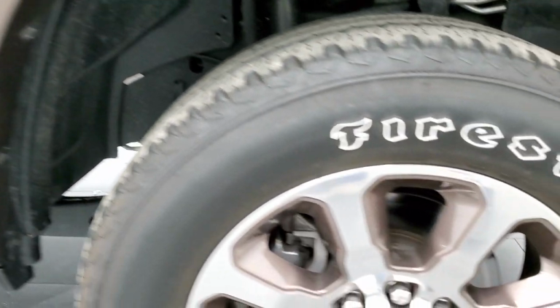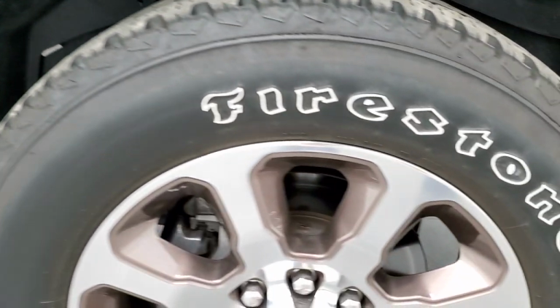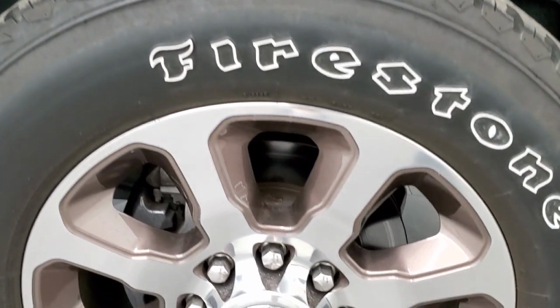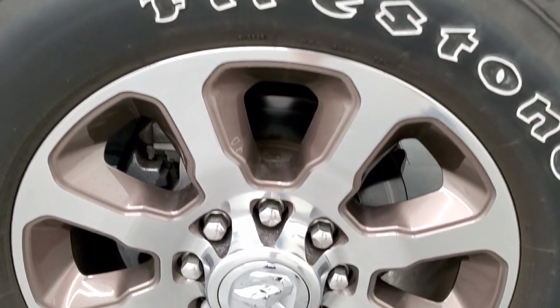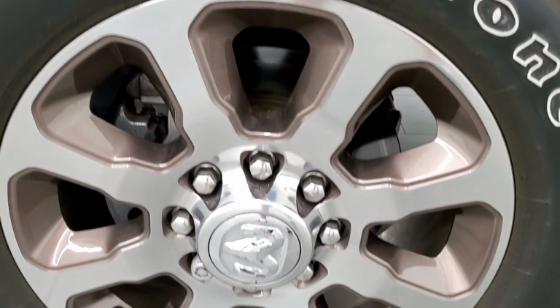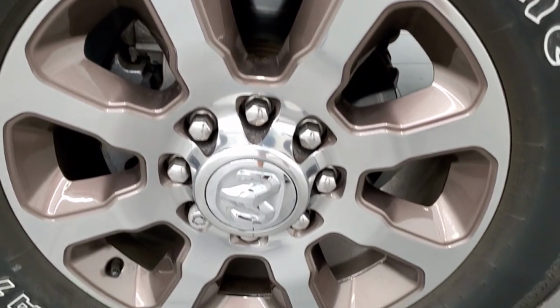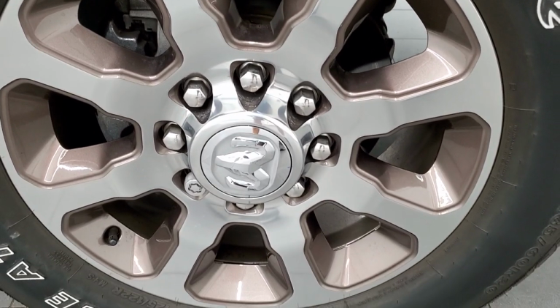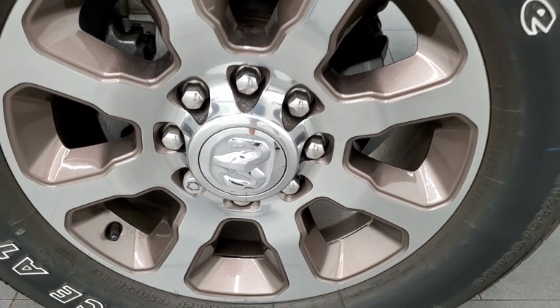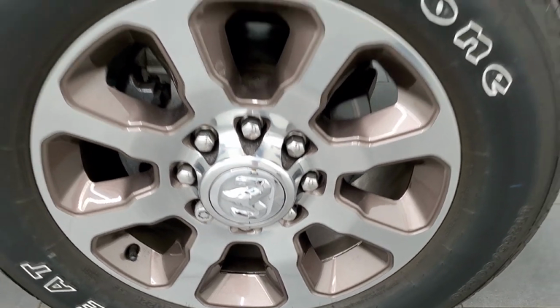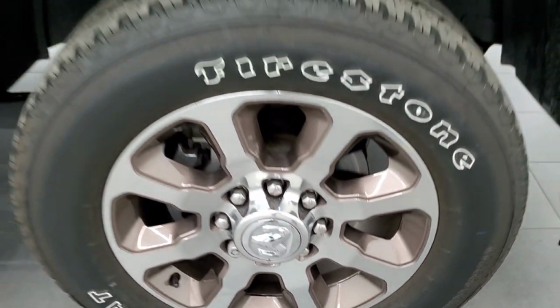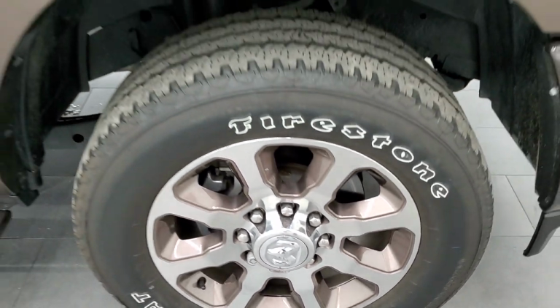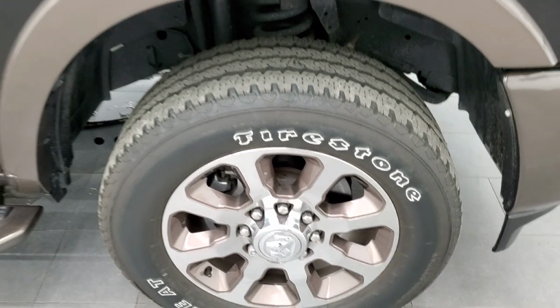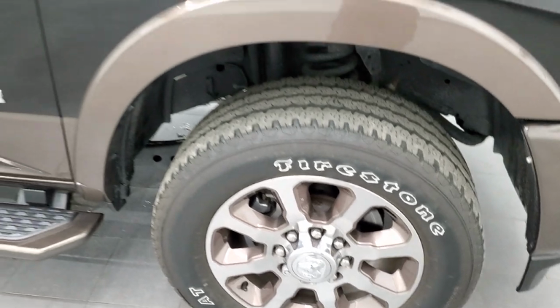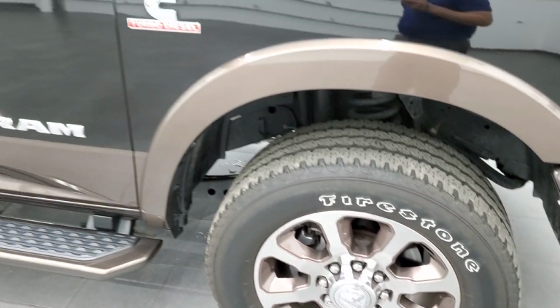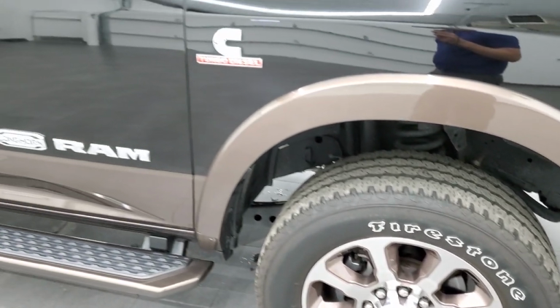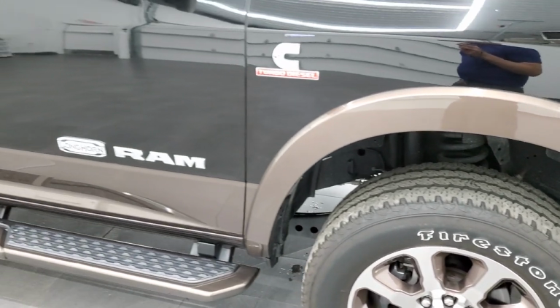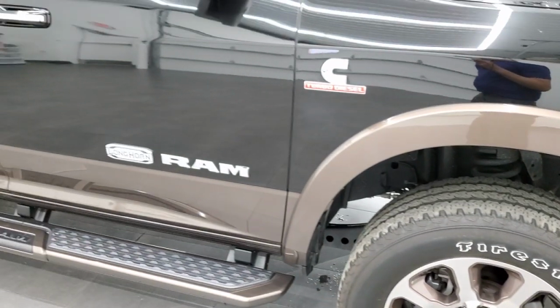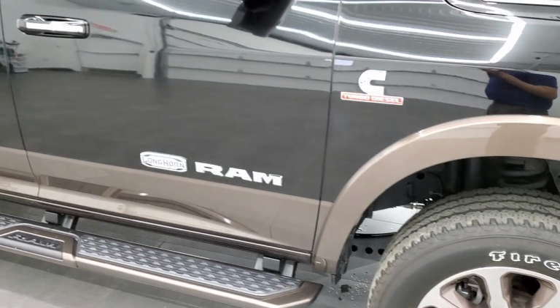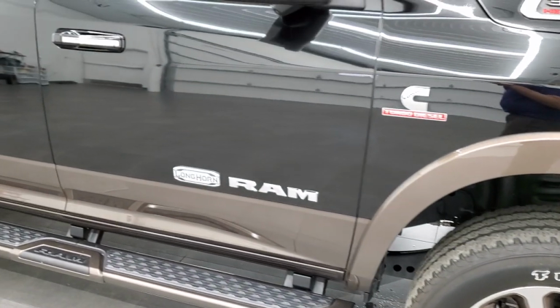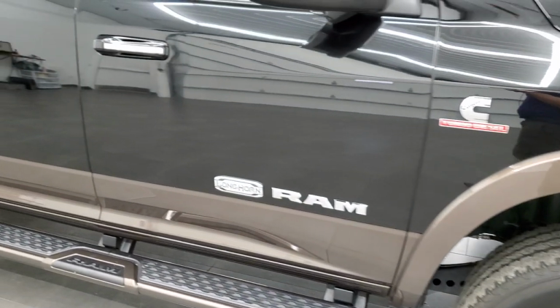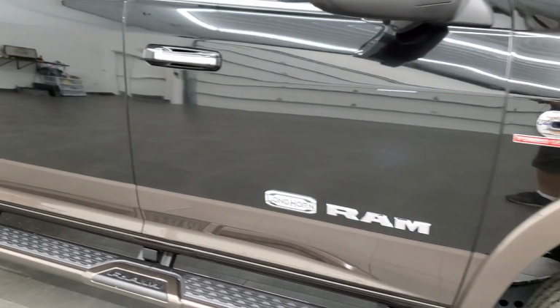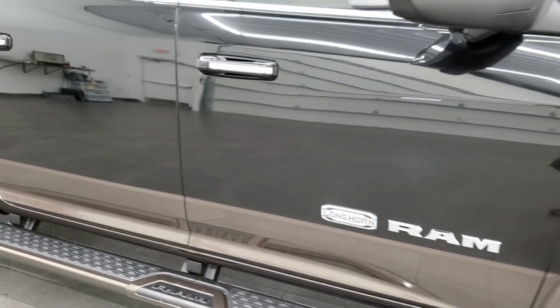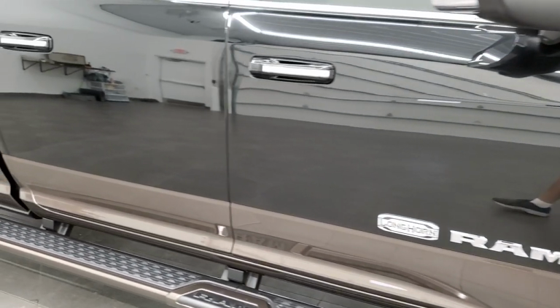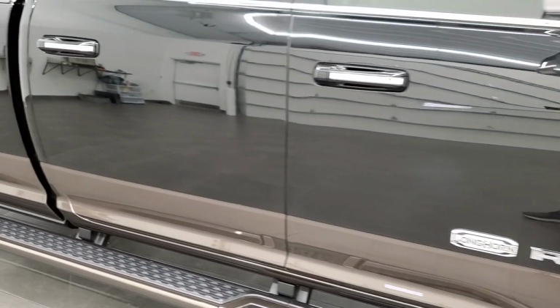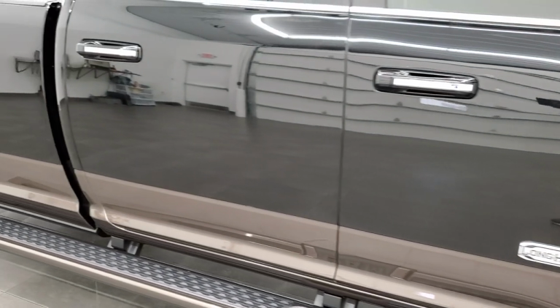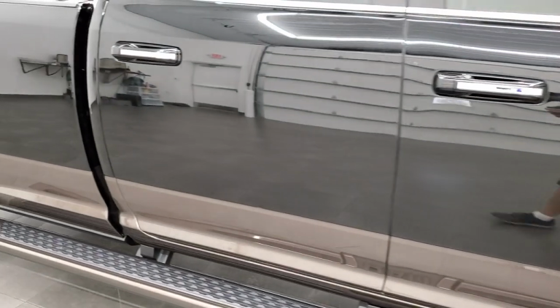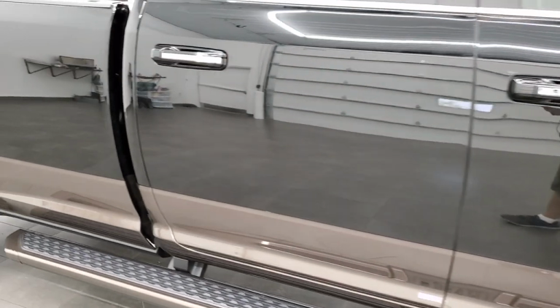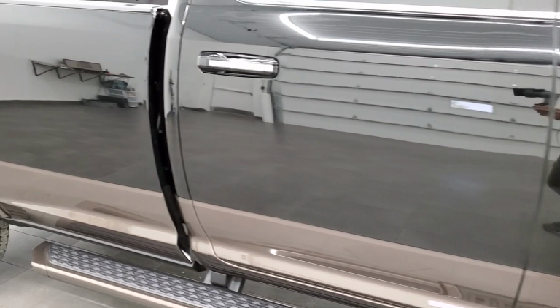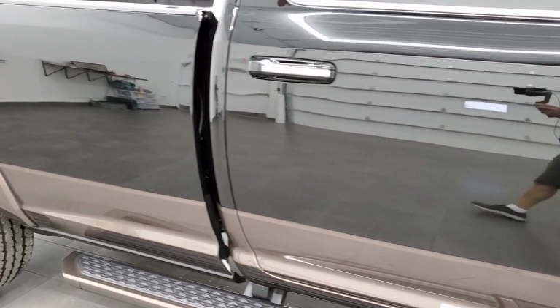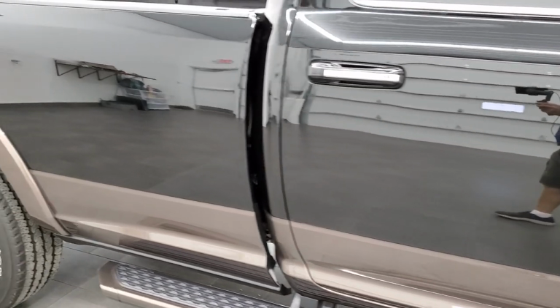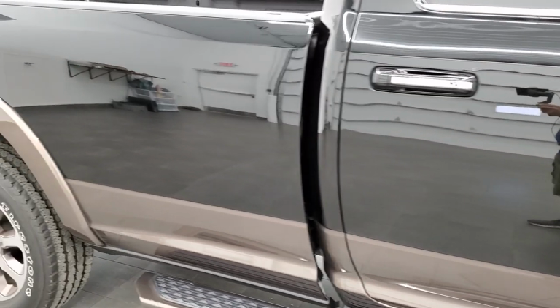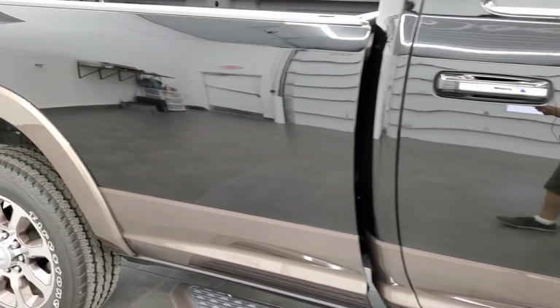Passenger side rim, no scuffs or scrapes. As you go down the passenger side of the truck, take note of how clean the body is, how reflective and mirror-like that paint is.